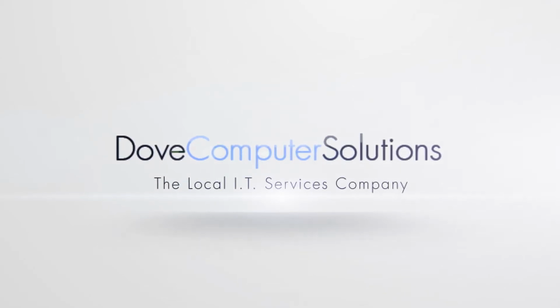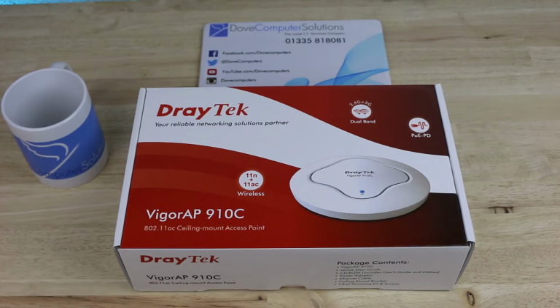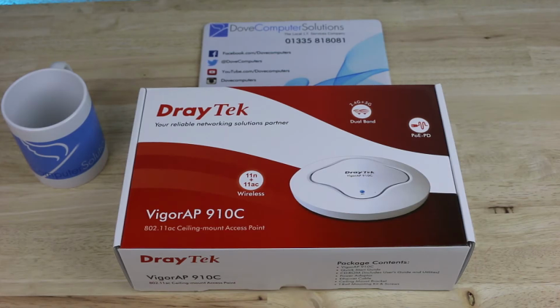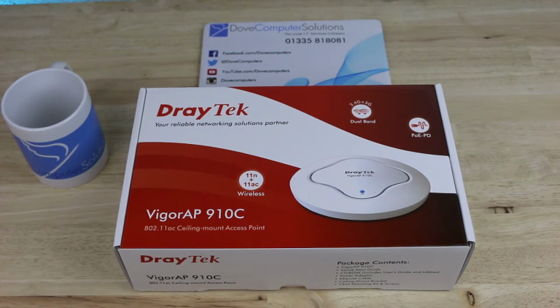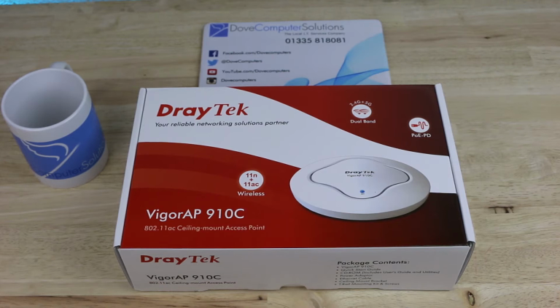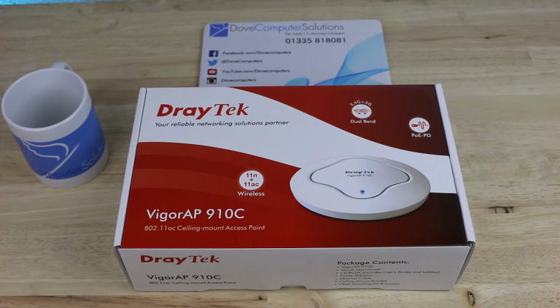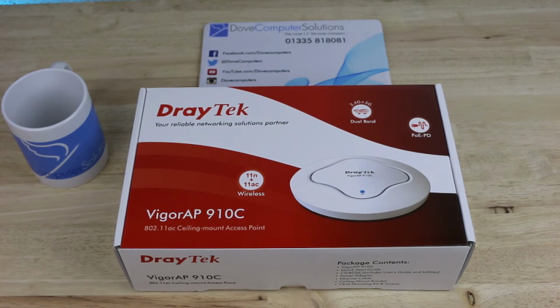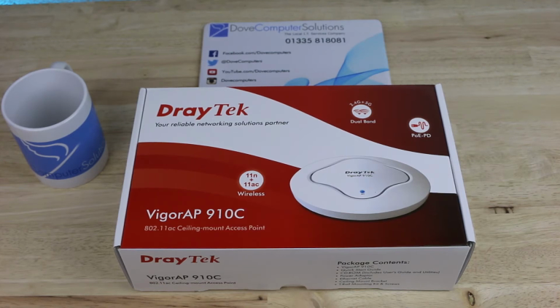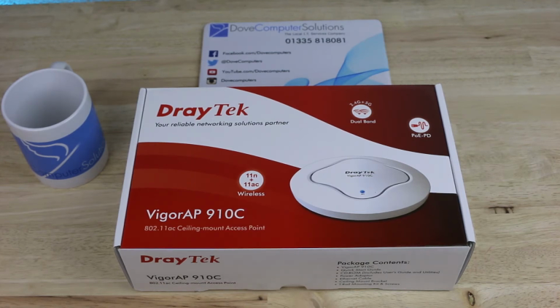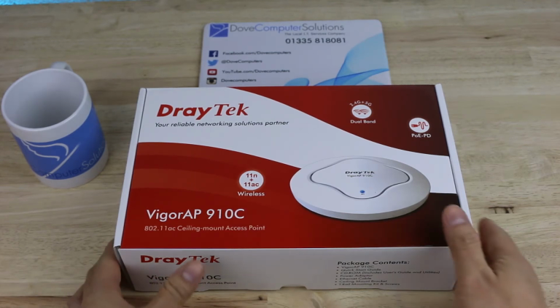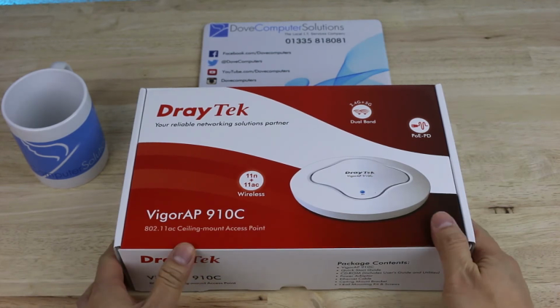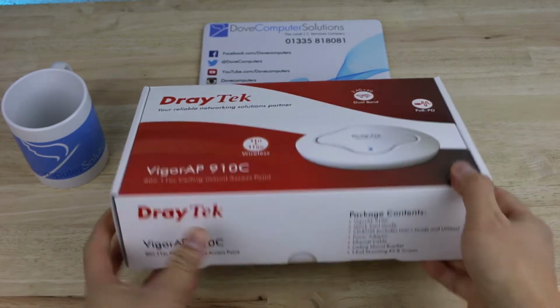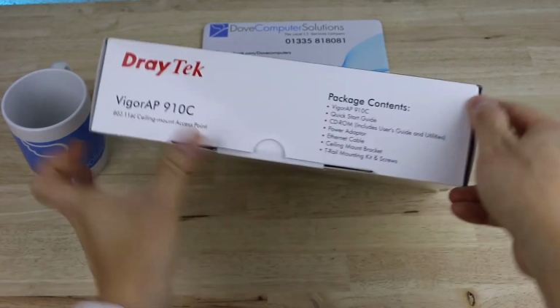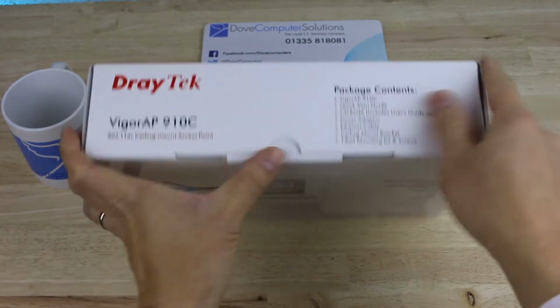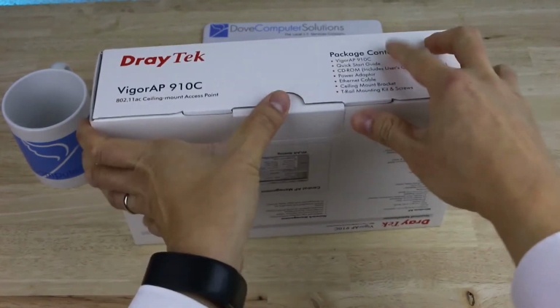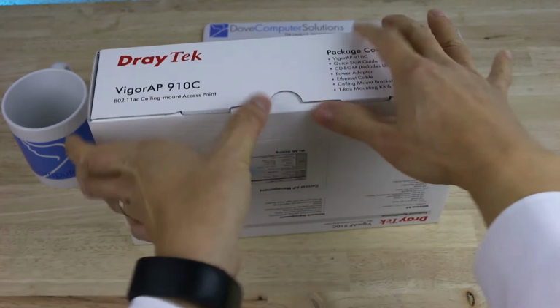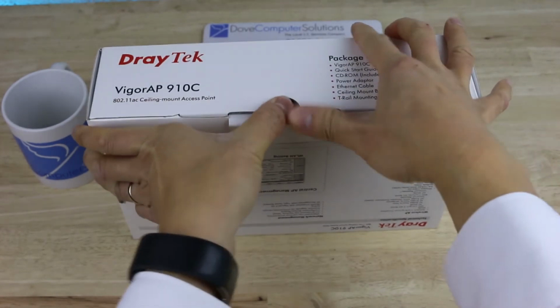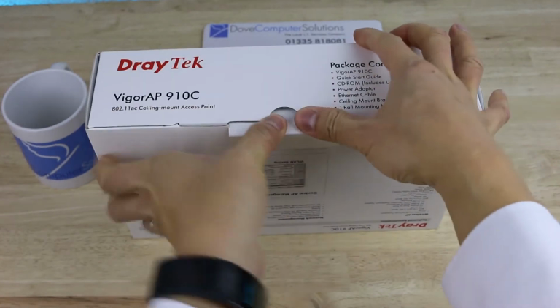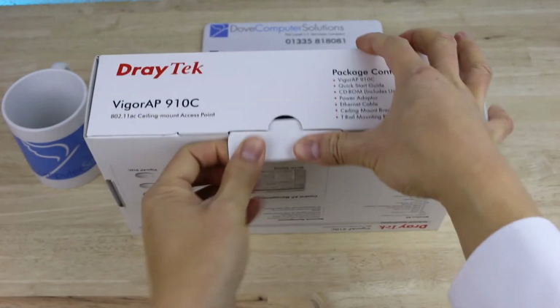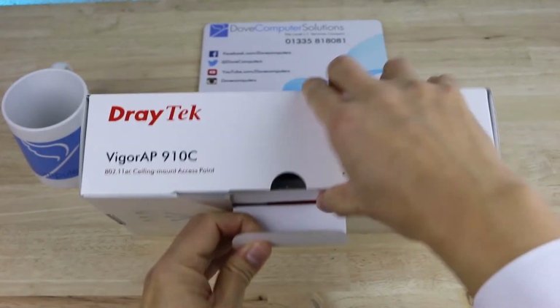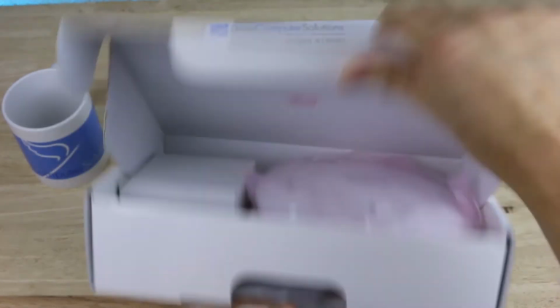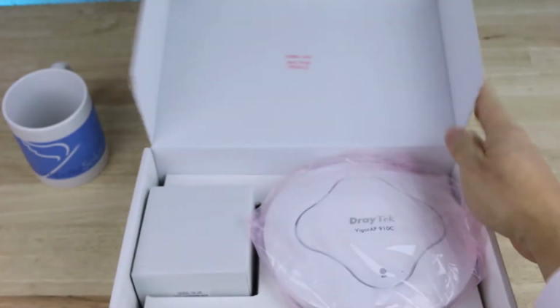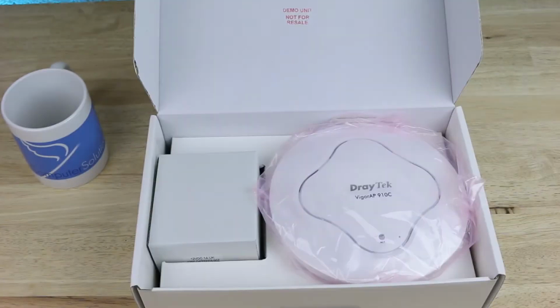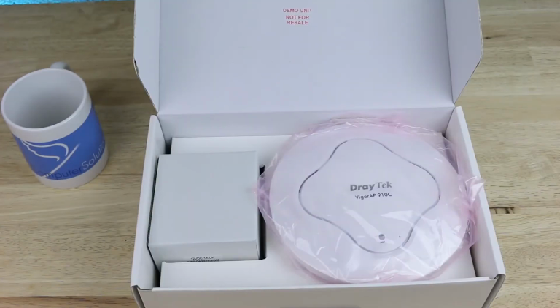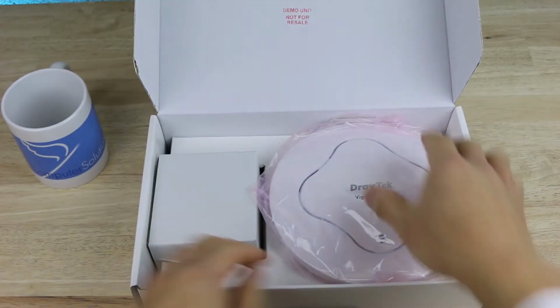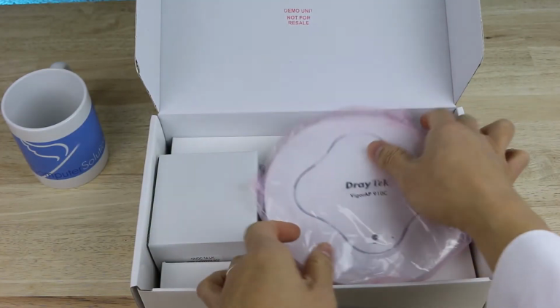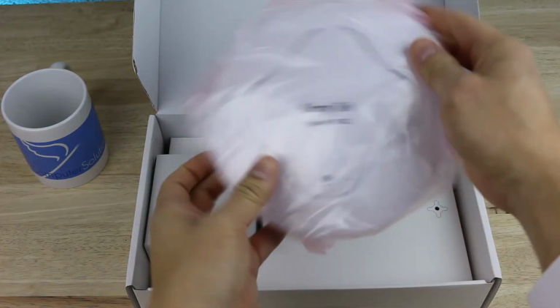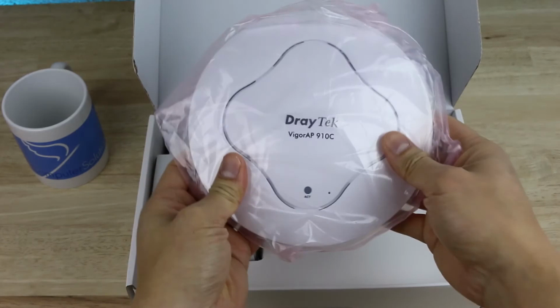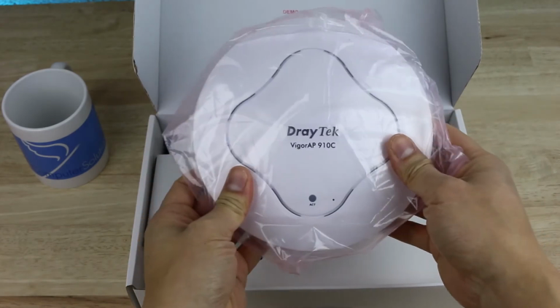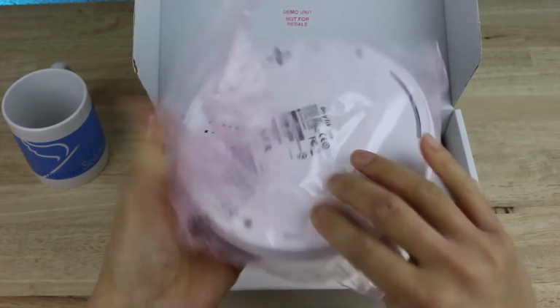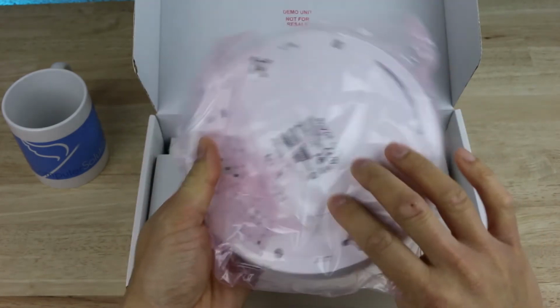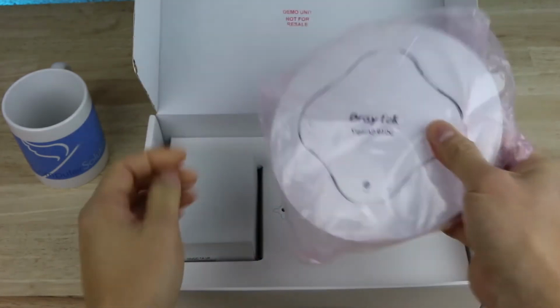The Draytech AP910C is a business class ceiling mount wireless access point with 802.11 AC. Inside the box we have the compact wireless access point along with the UK power adapter.